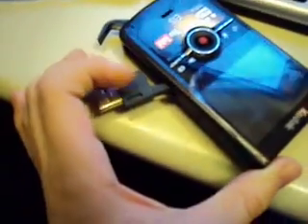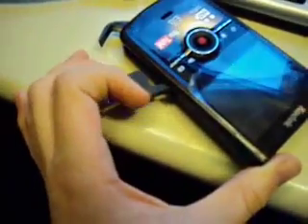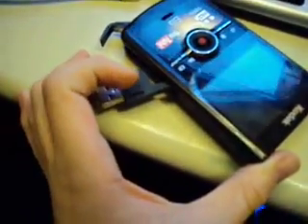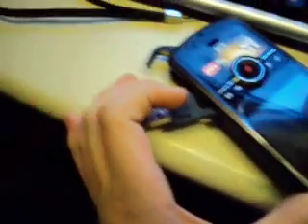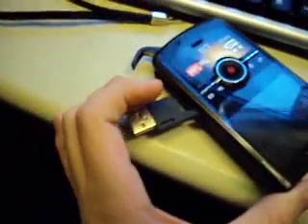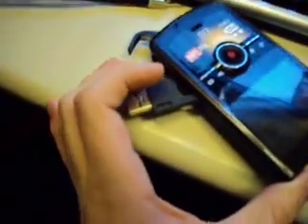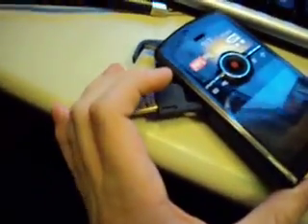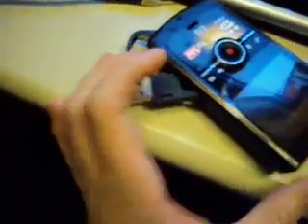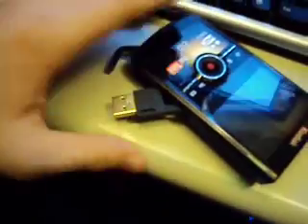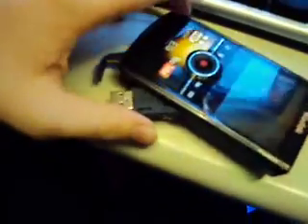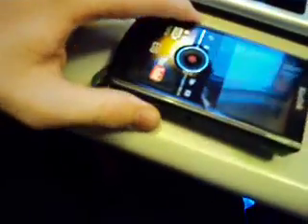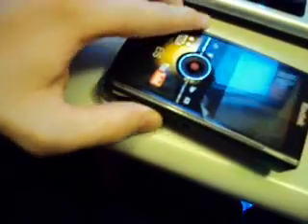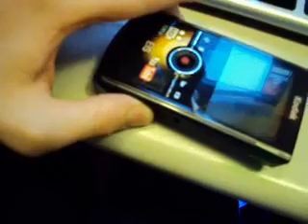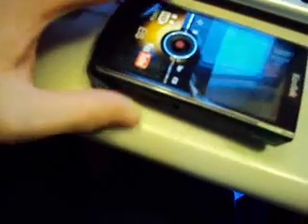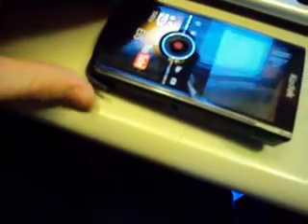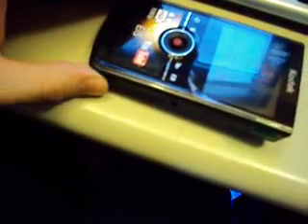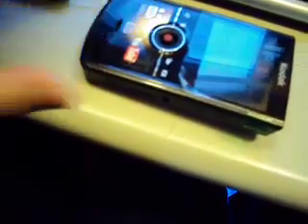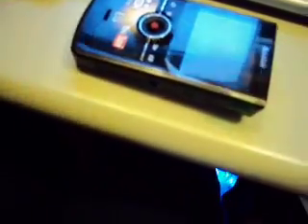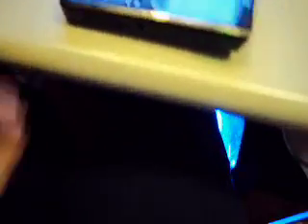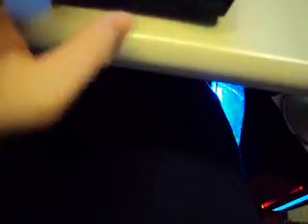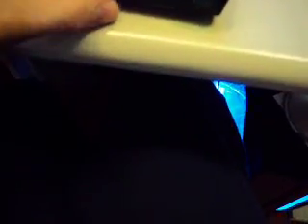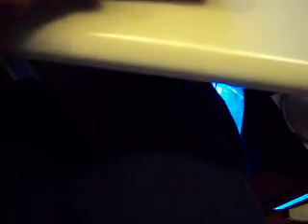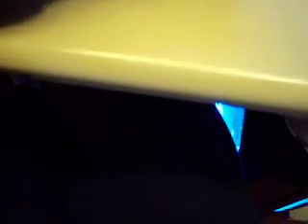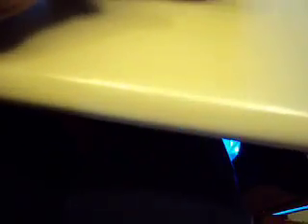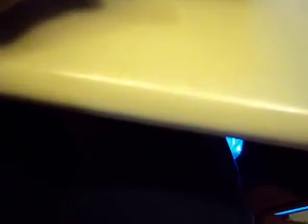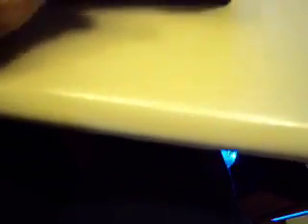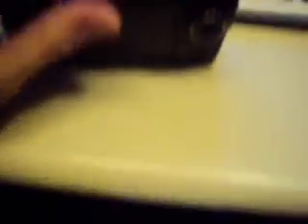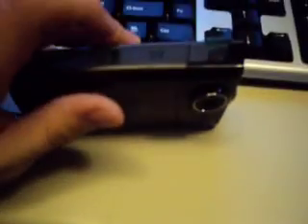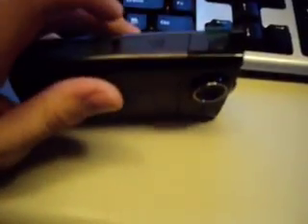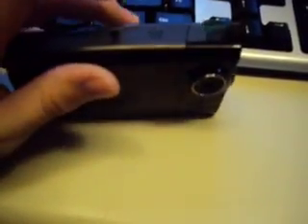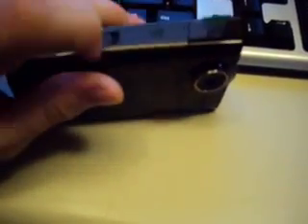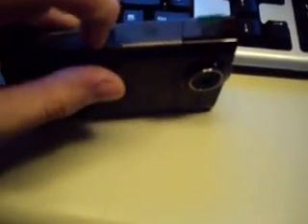I wouldn't plug this directly into your USB port if you don't have a laptop — wouldn't leave it hanging out like that. And the SD card goes in here. This thing doesn't like to stand on its side very well.